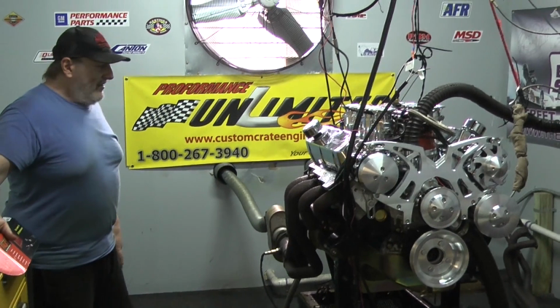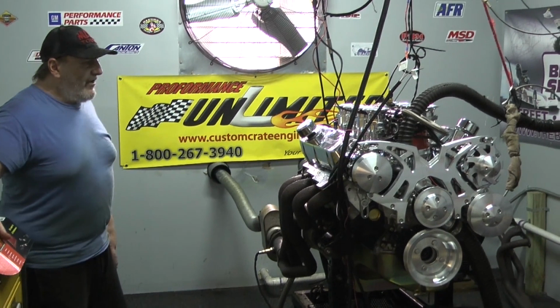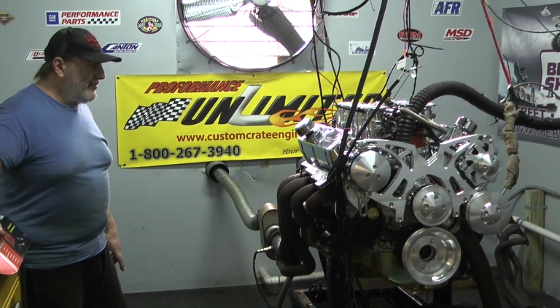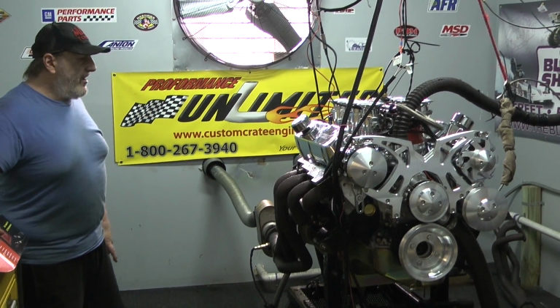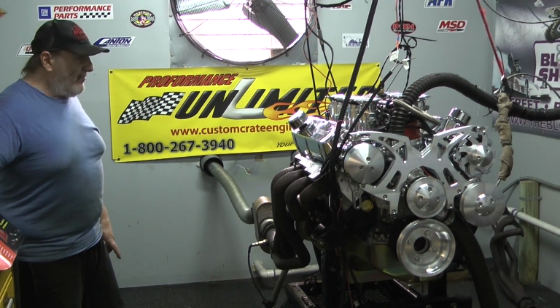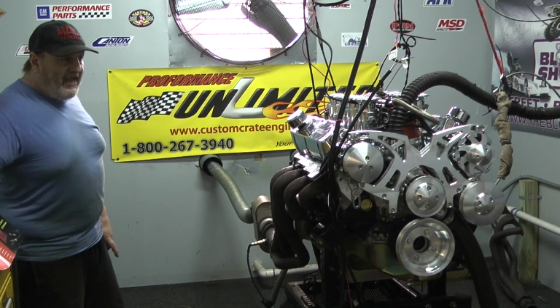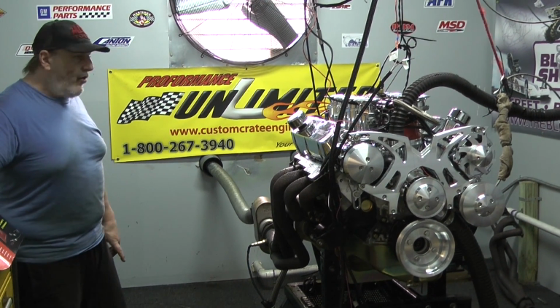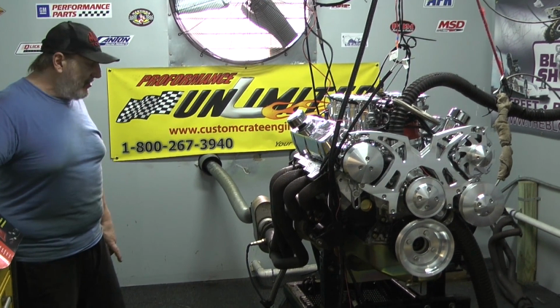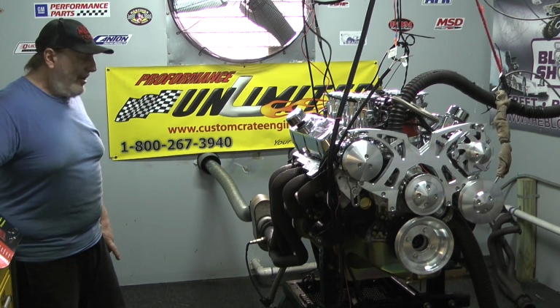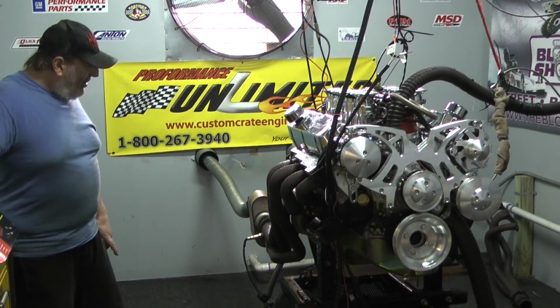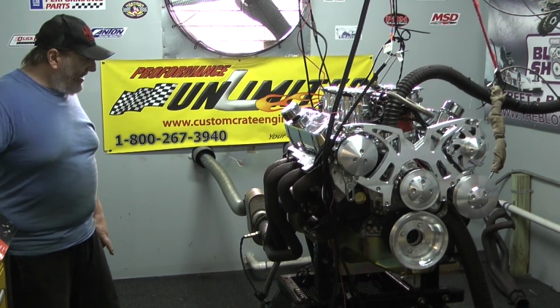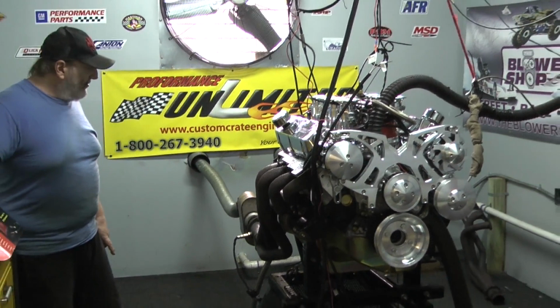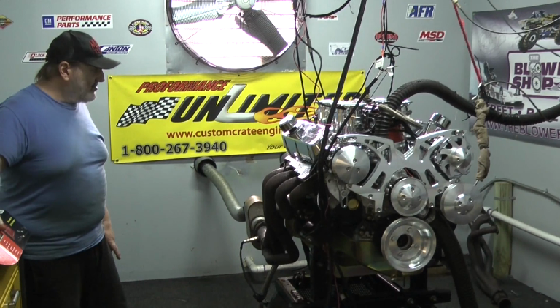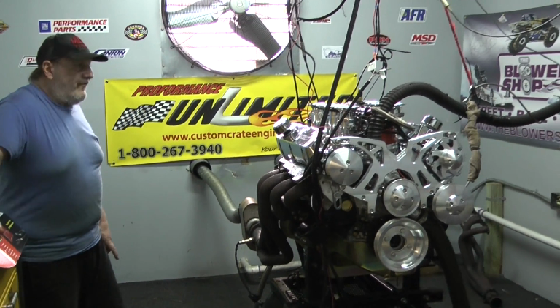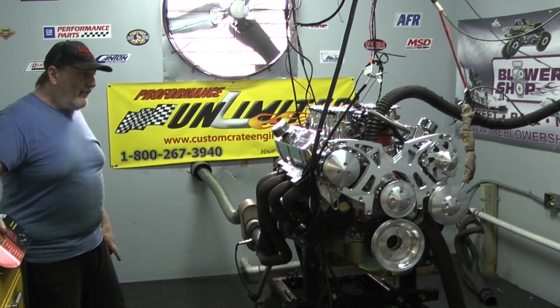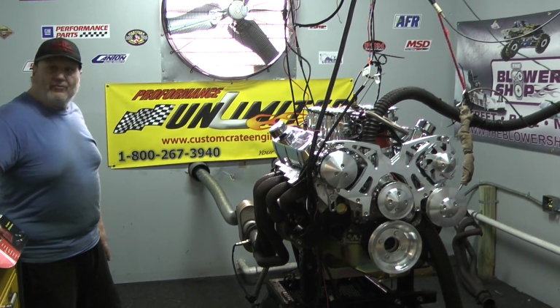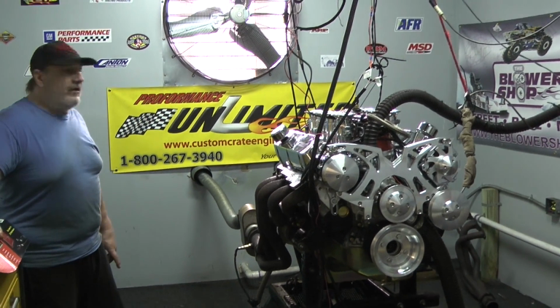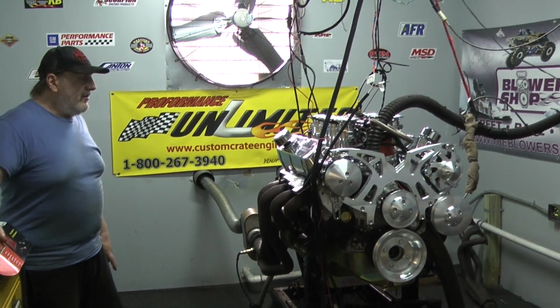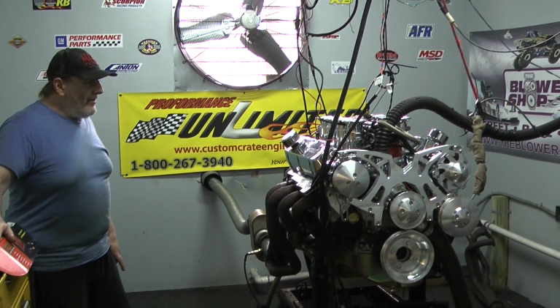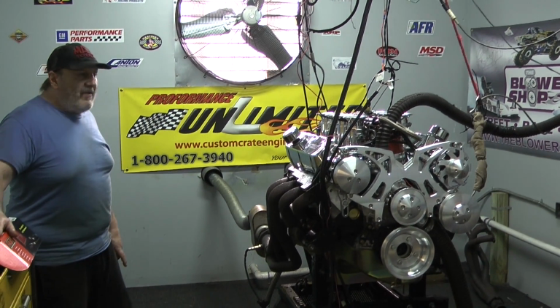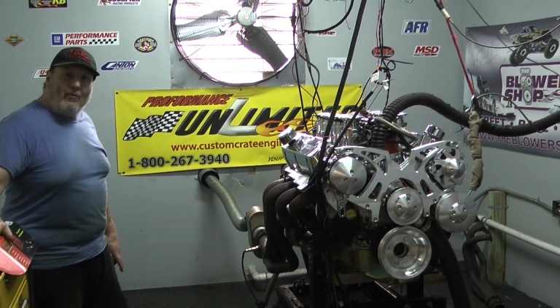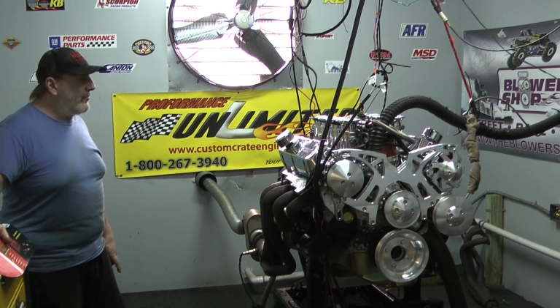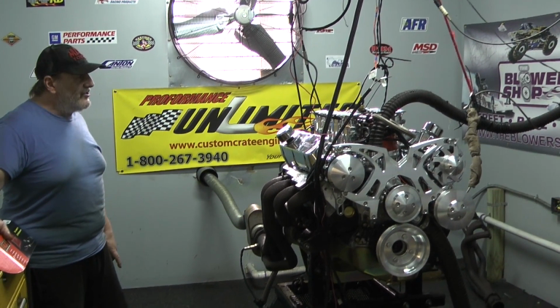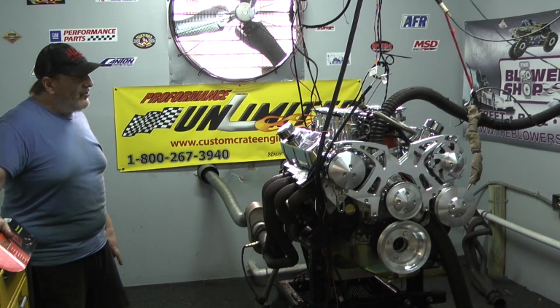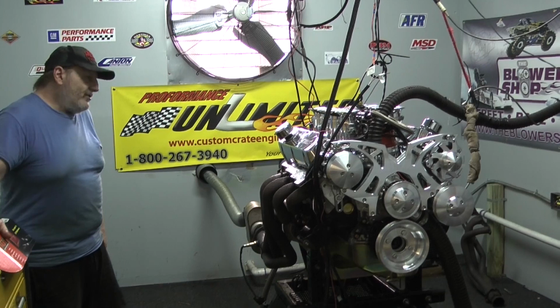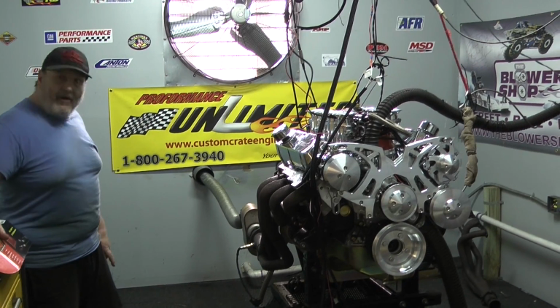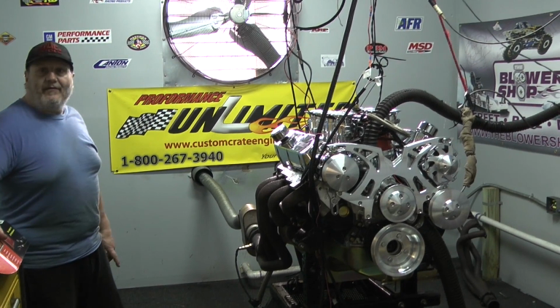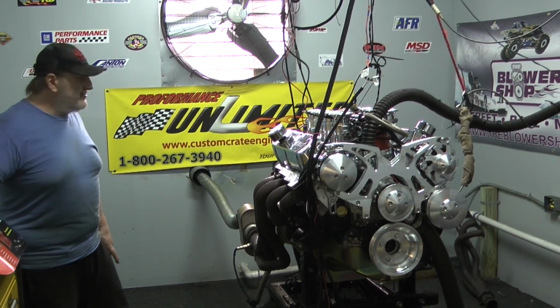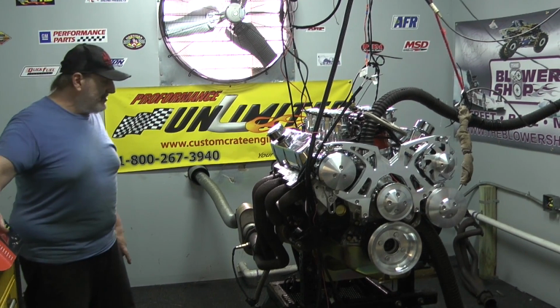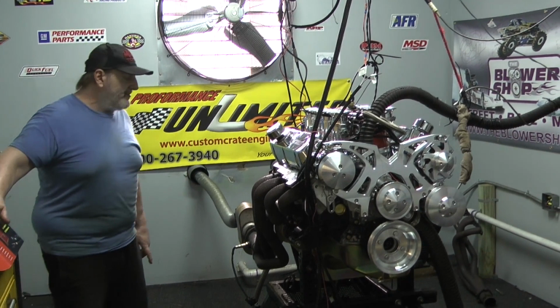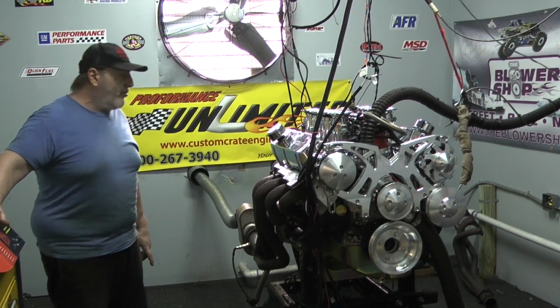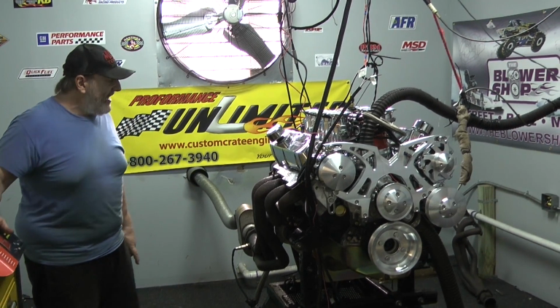It'd be great for a street rod, Mustang, Cobra, kit car — what have you. It's also available with an intake manifold and carburetor system, or throttle body fuel injection systems if you're more into that.